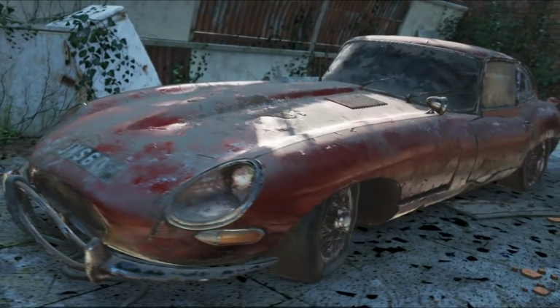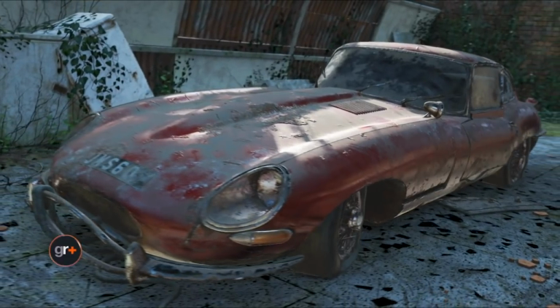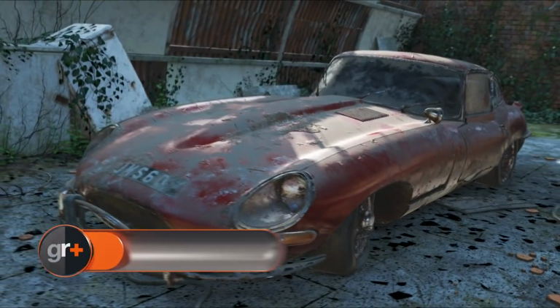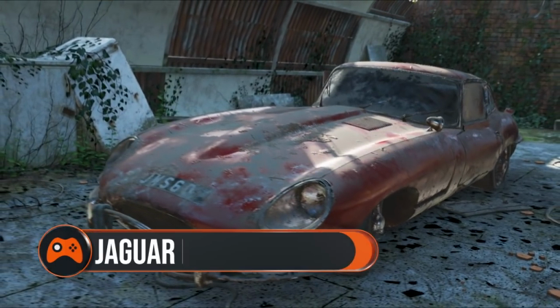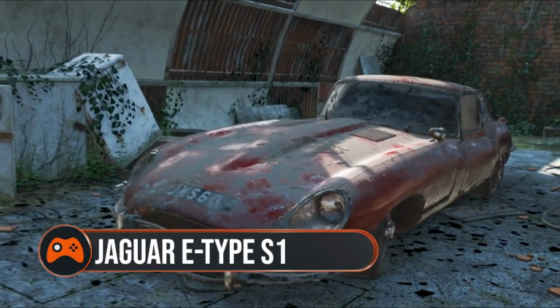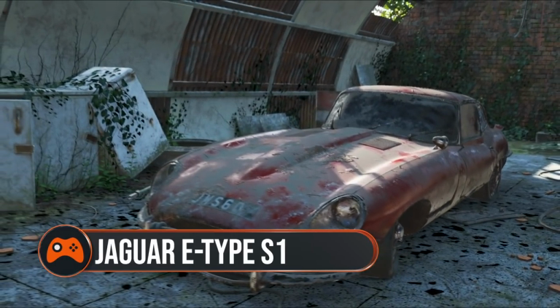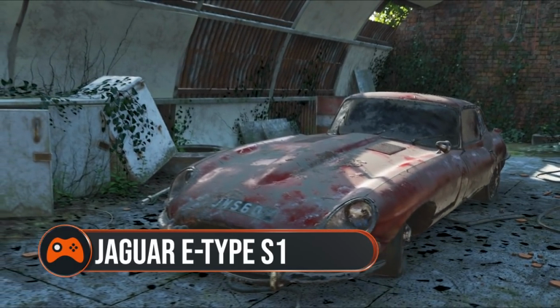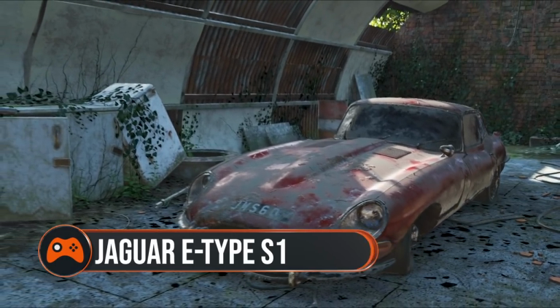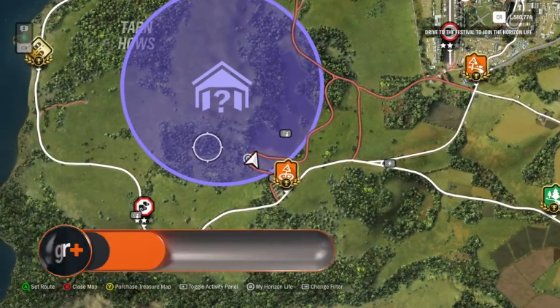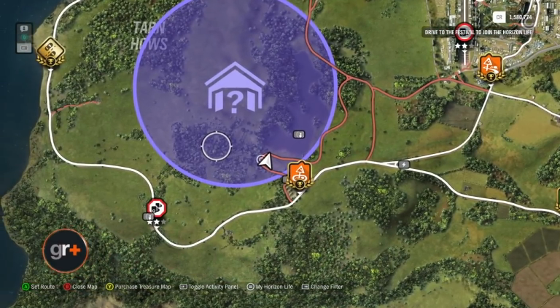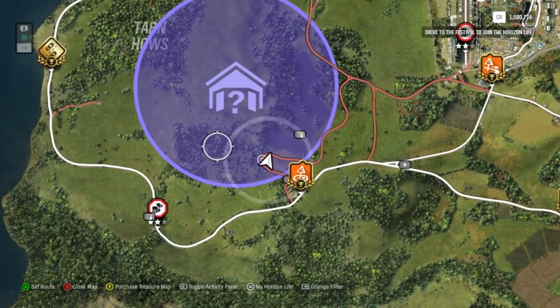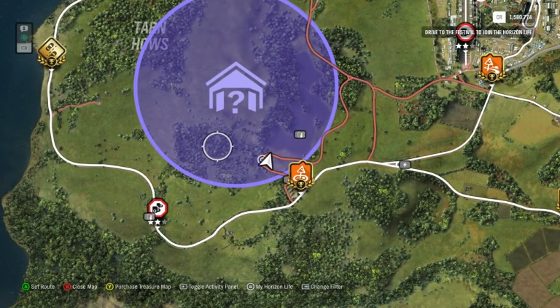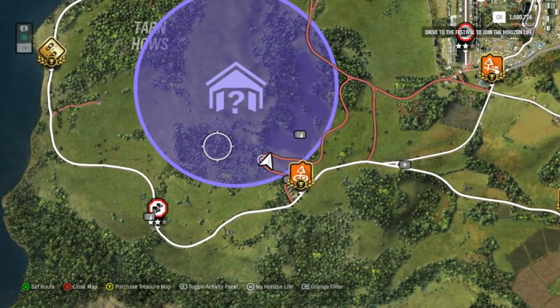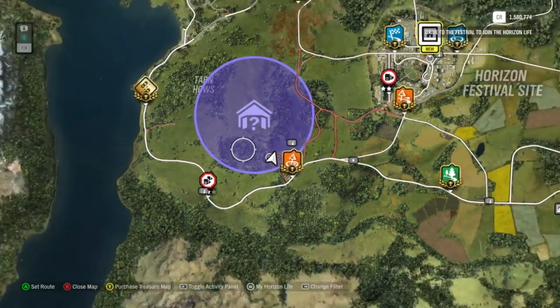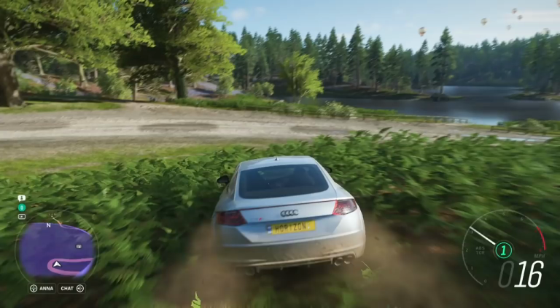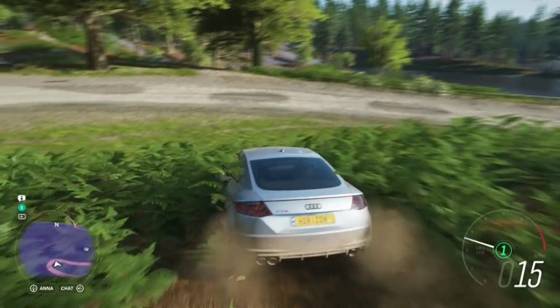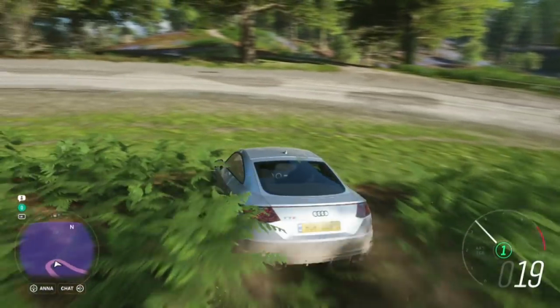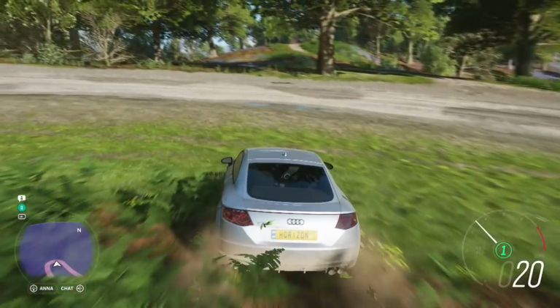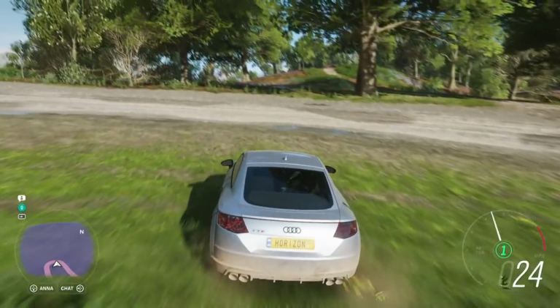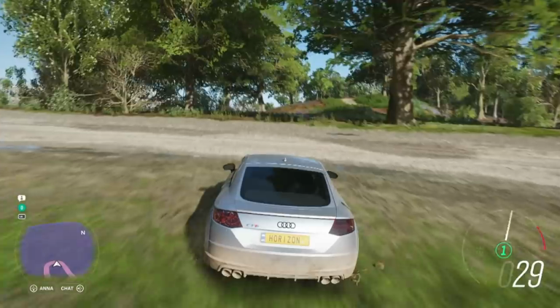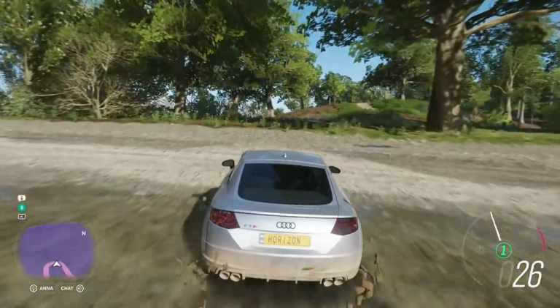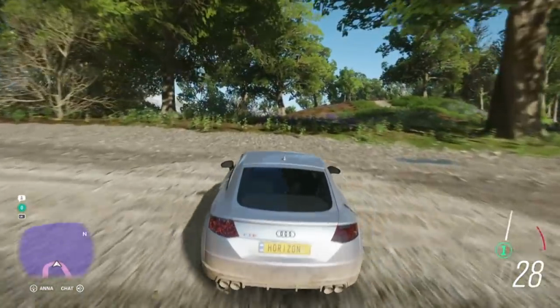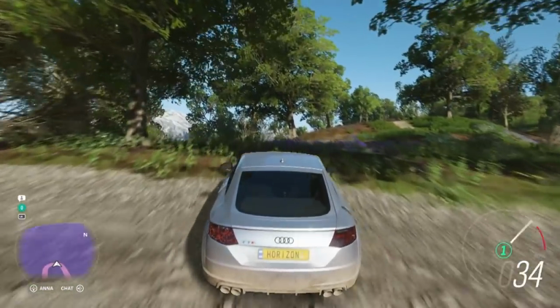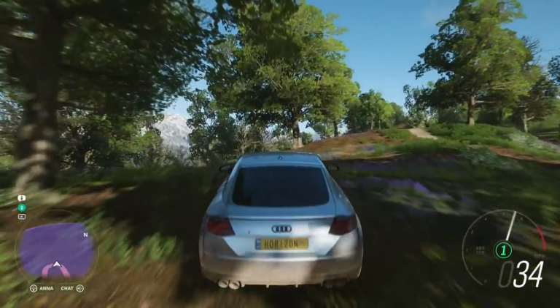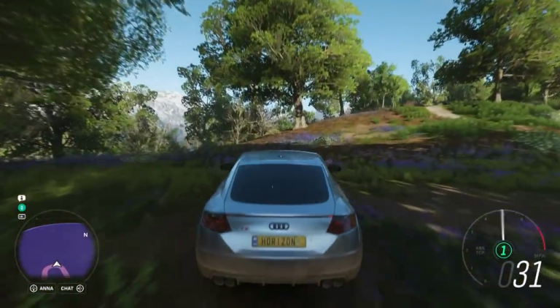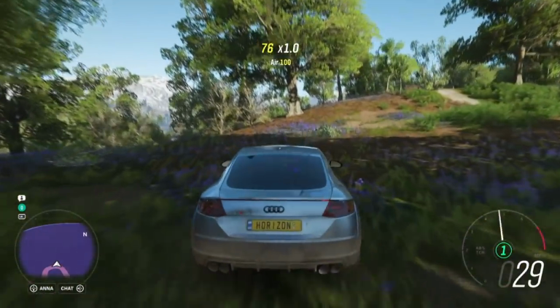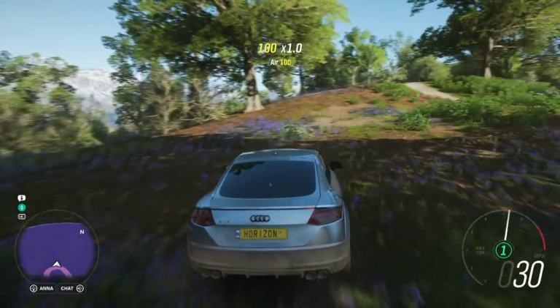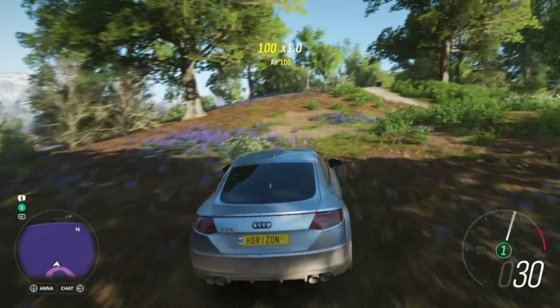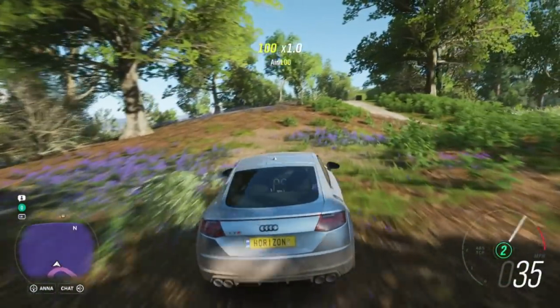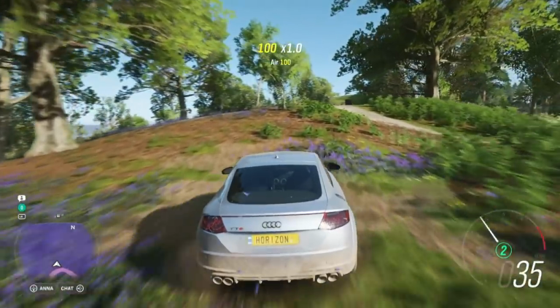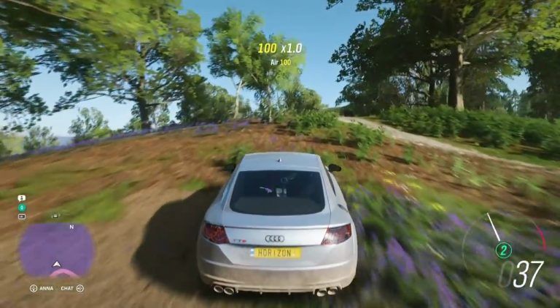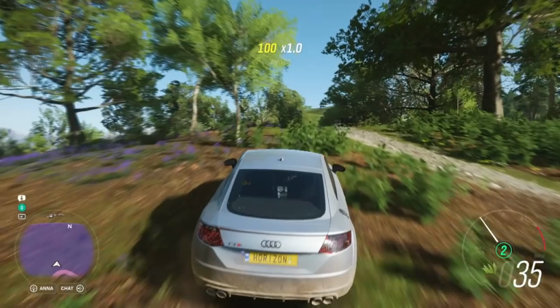The Jaguar E-Type S1. This barn unlock appears west of the Horizon Festival site. Look for the small lake within the hint circle and head north-west, past some flowers and up a nearby hill. There you'll find the barn.